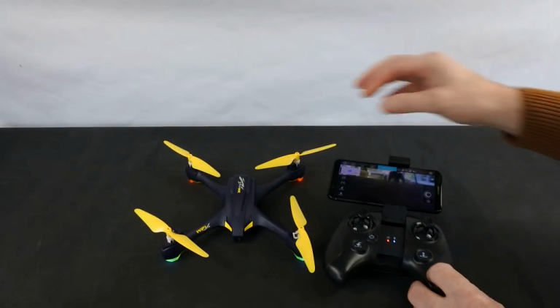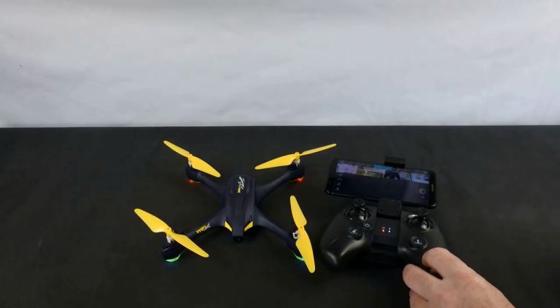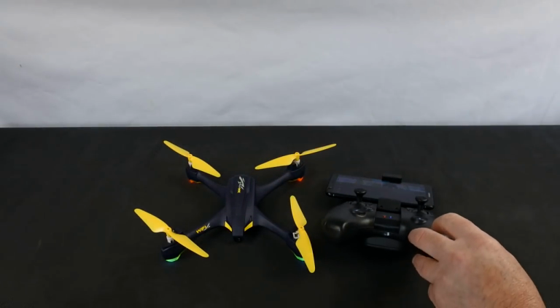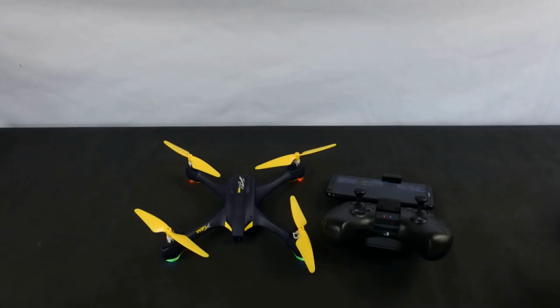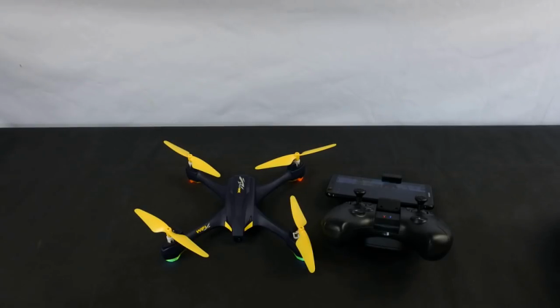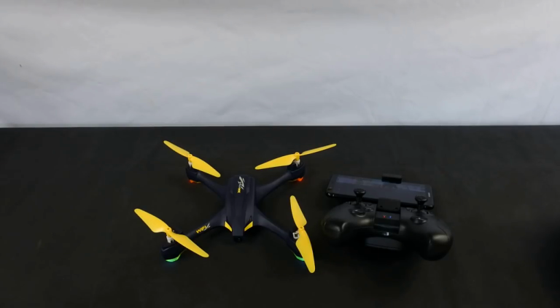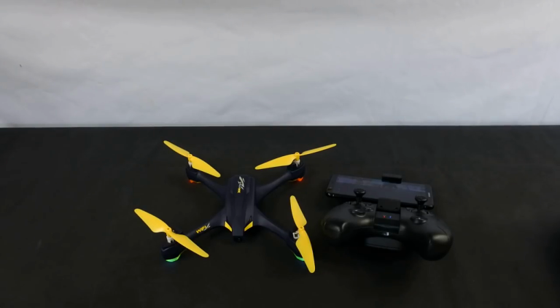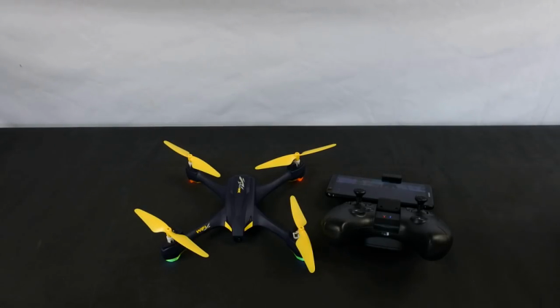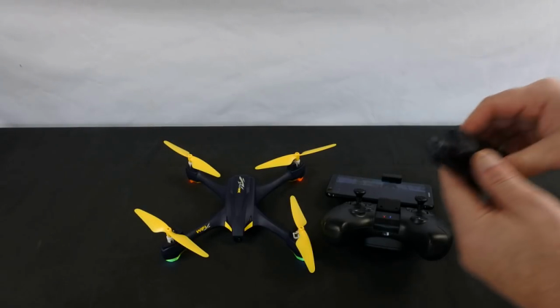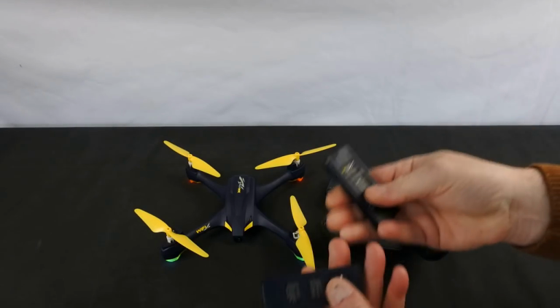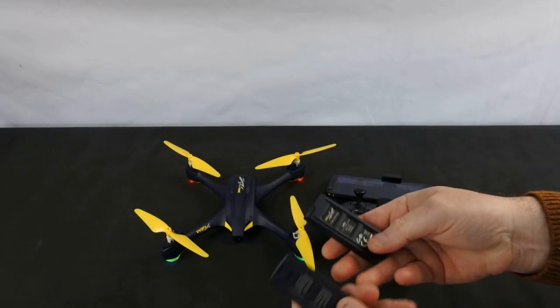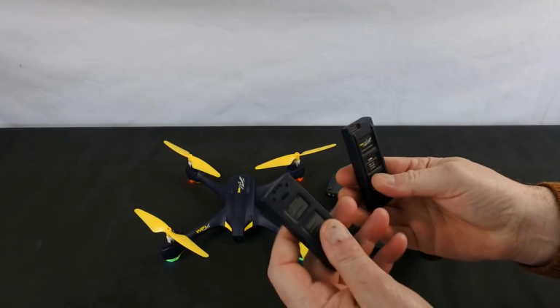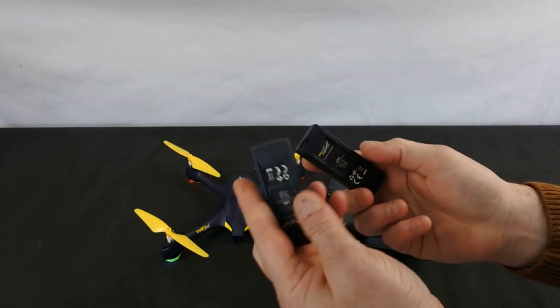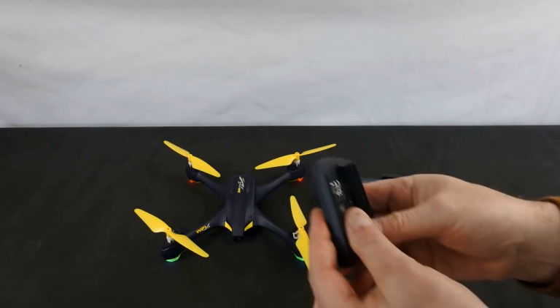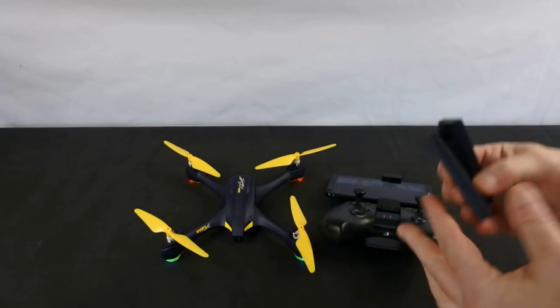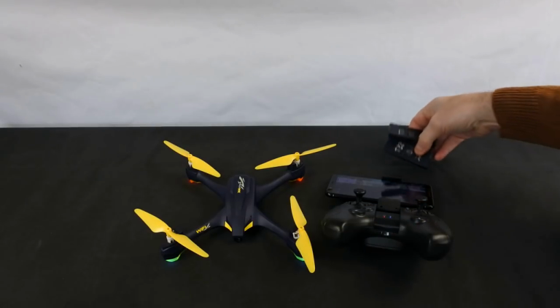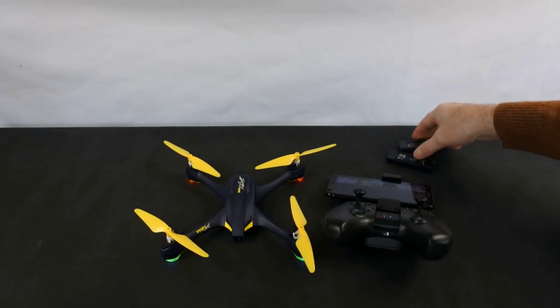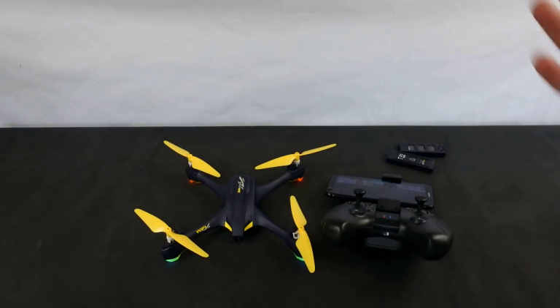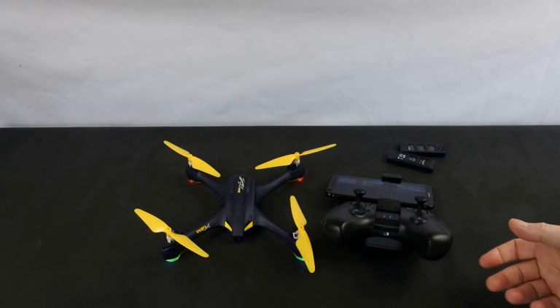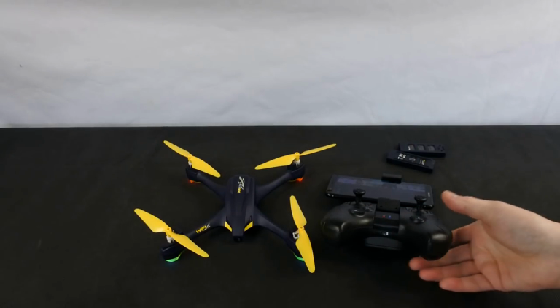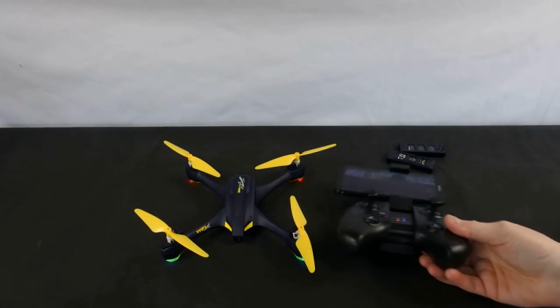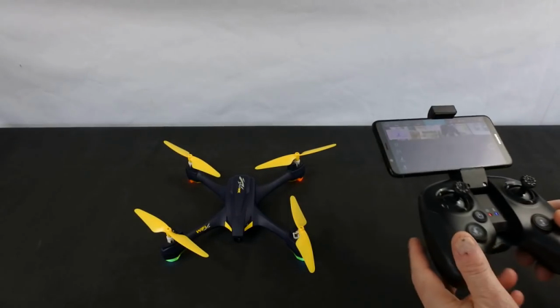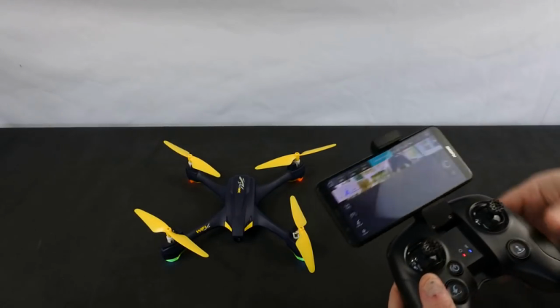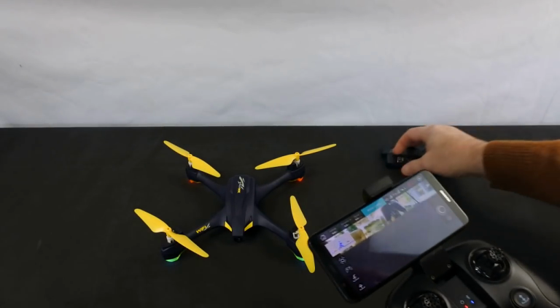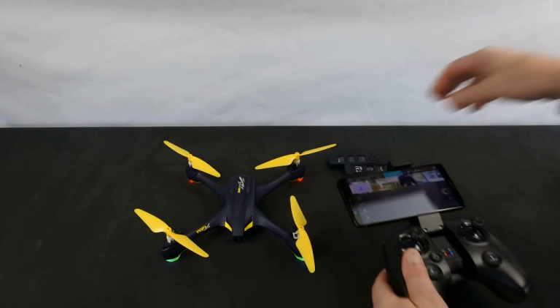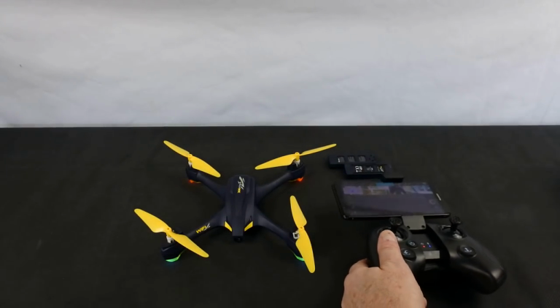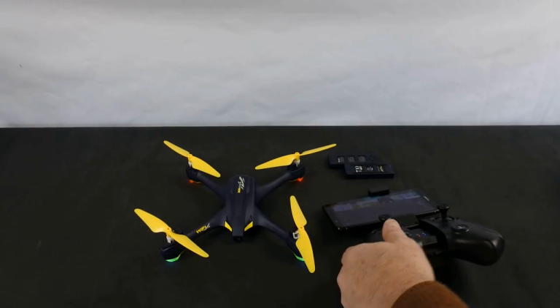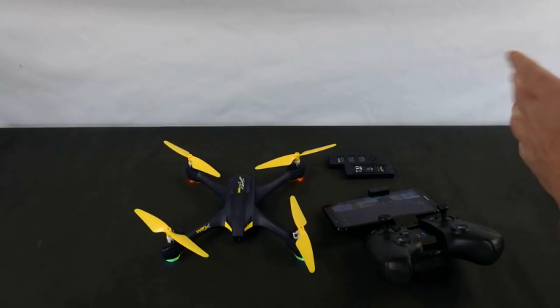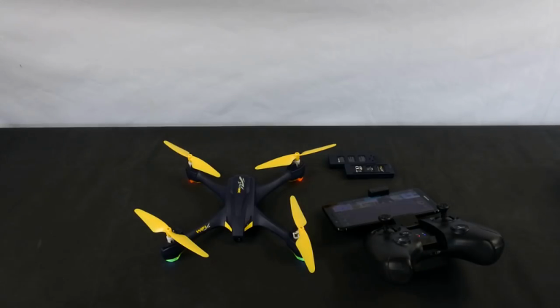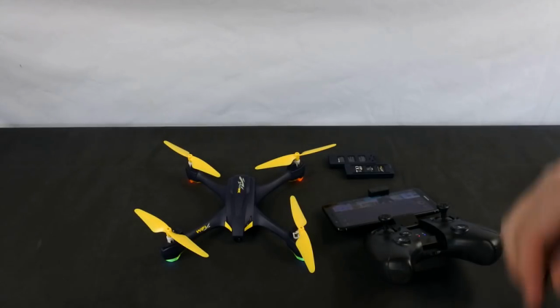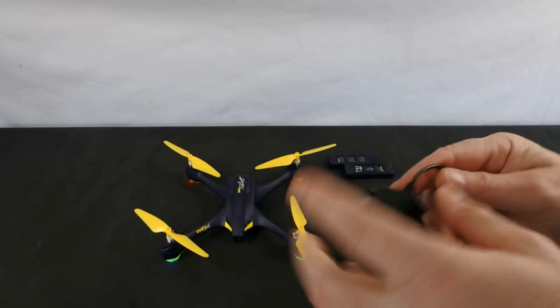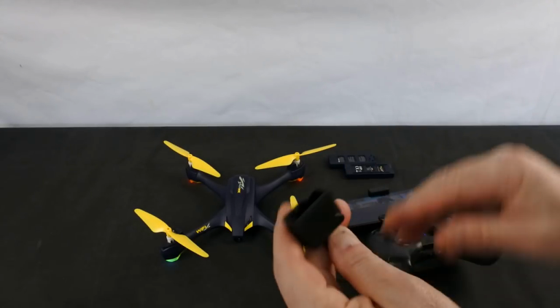Then I paid another 10 pounds because they were selling batteries off - two more batteries for a fiver - so I've paid 80 pounds for everything on the table, which I think is decent. It also comes with a charger and a spare set of props.